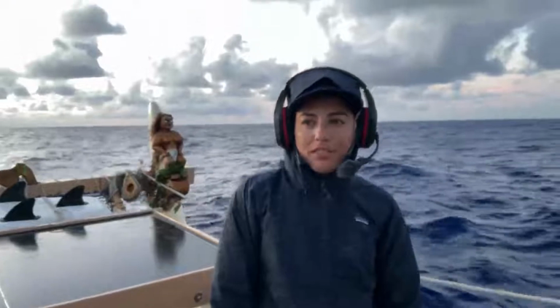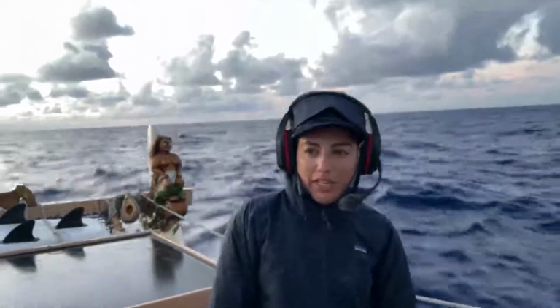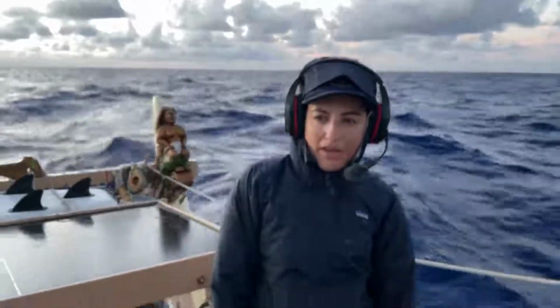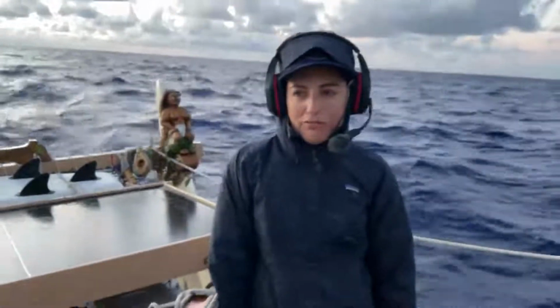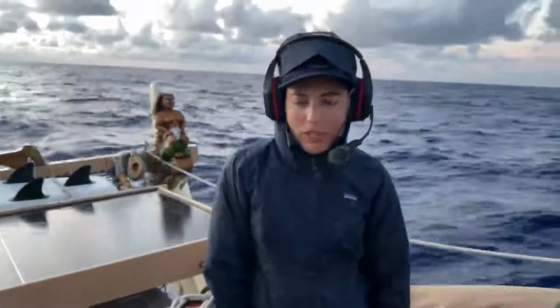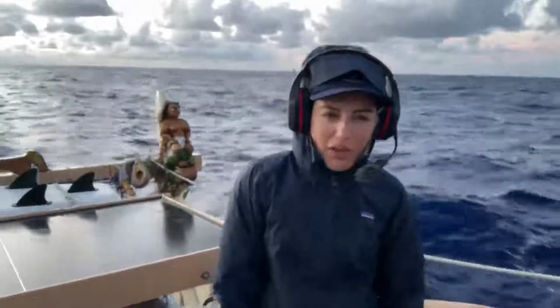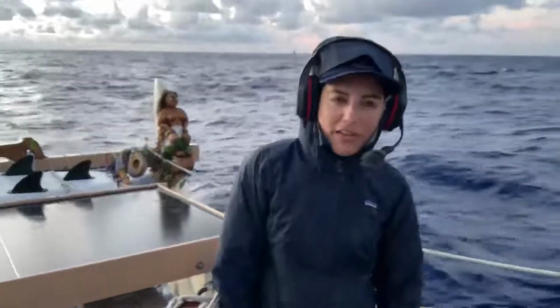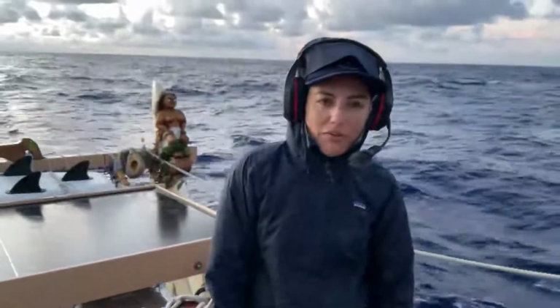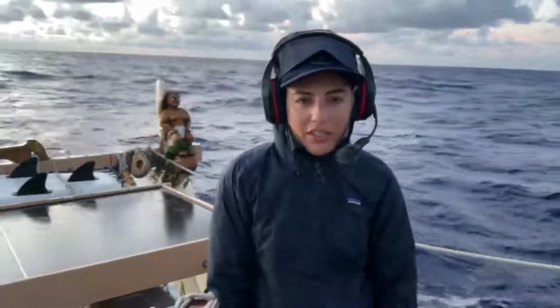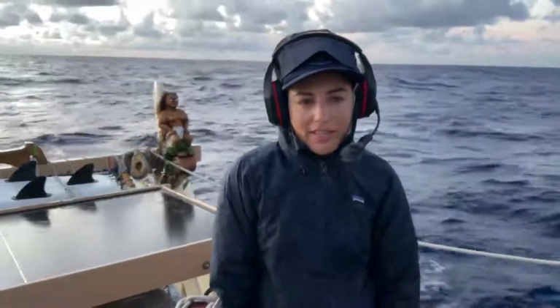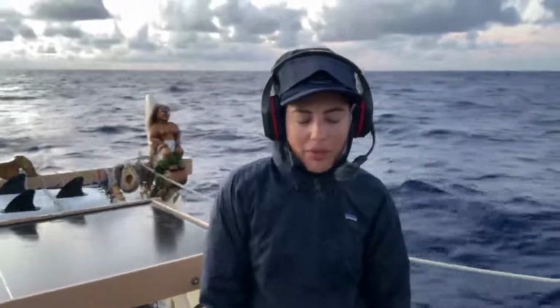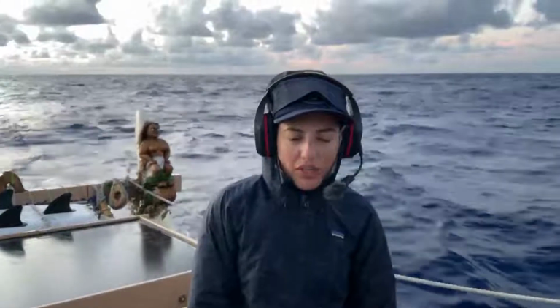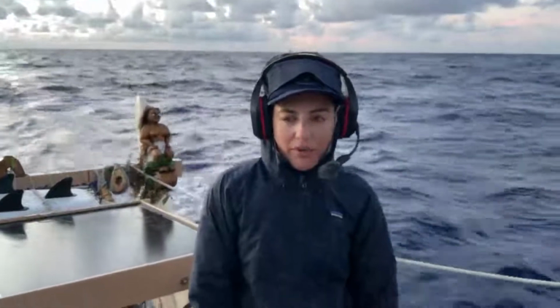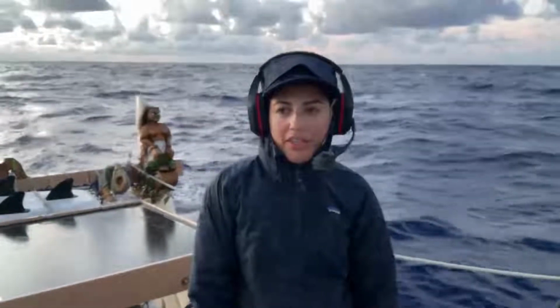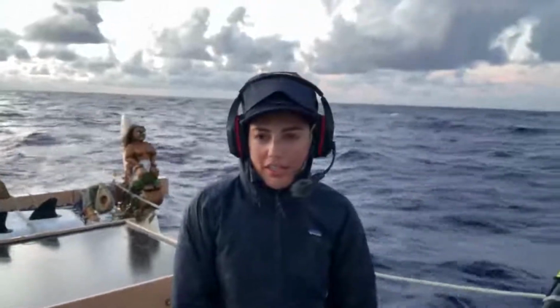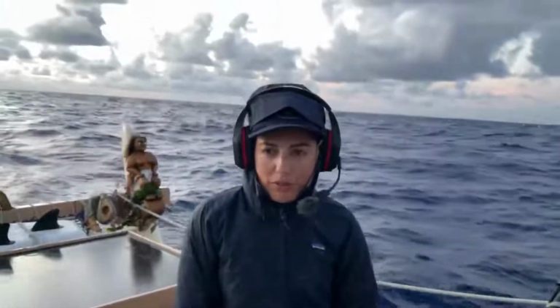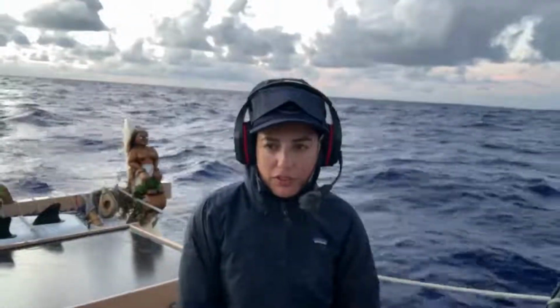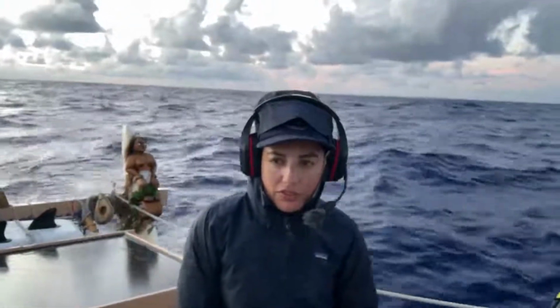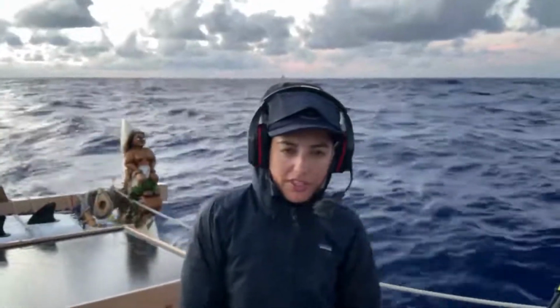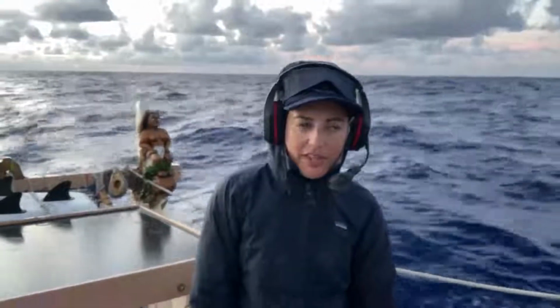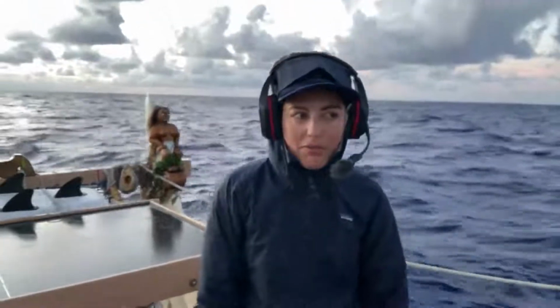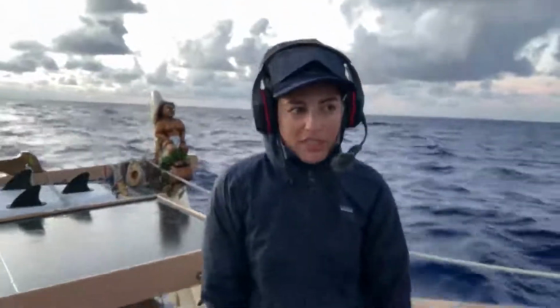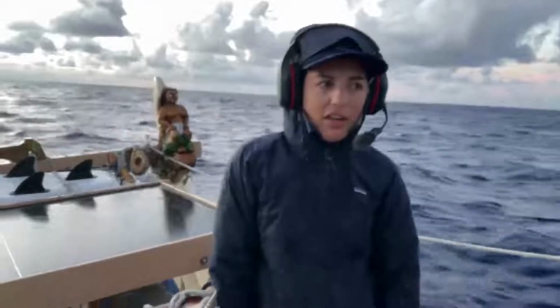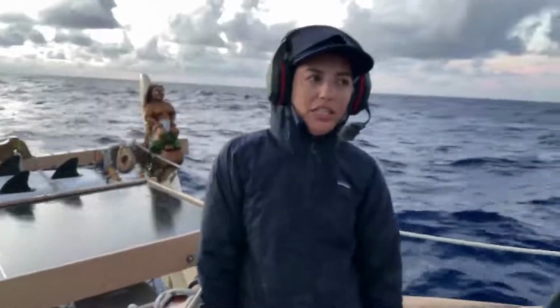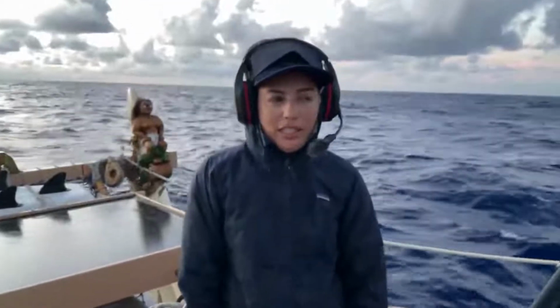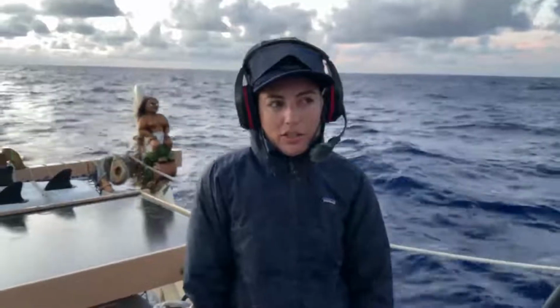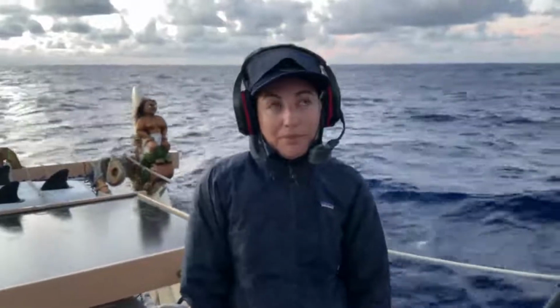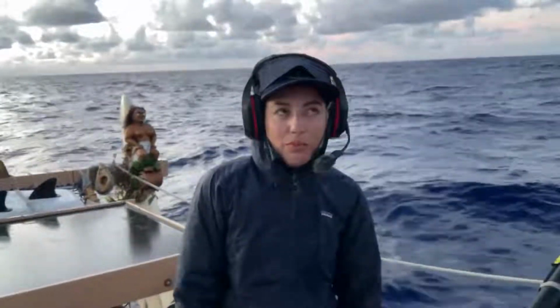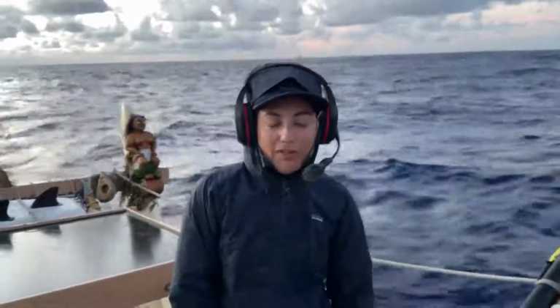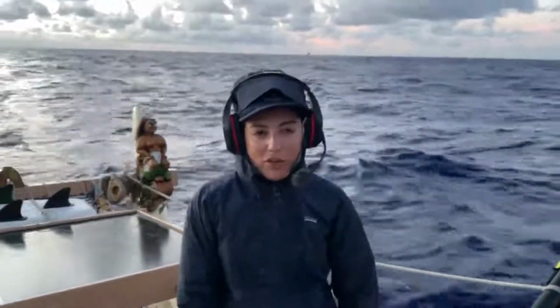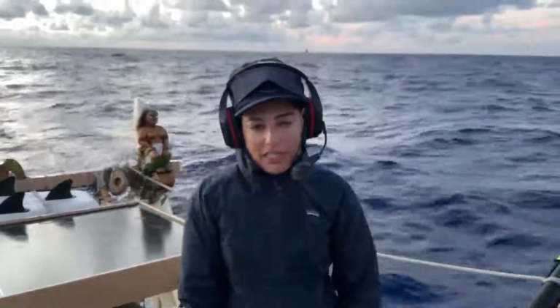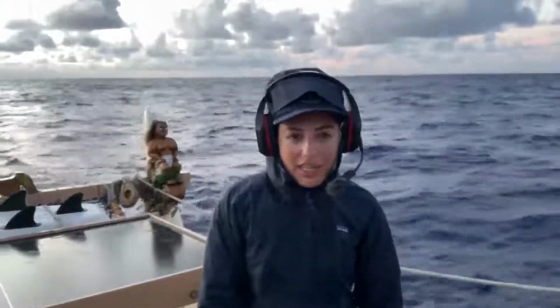We're about a few hours out from the east side by Kumukahi, where we were starting to set sail. We've been adjusting our rig and our trim and moving weight around, trying to find a nice line.